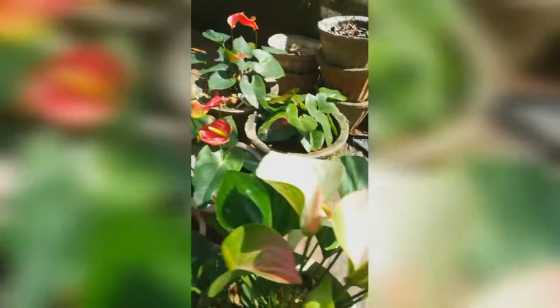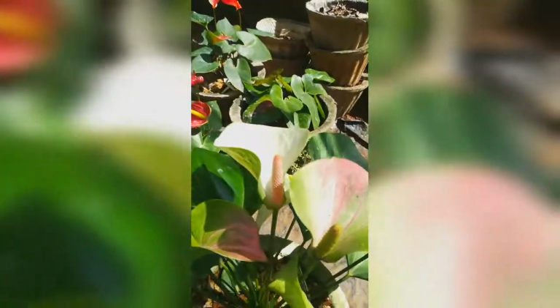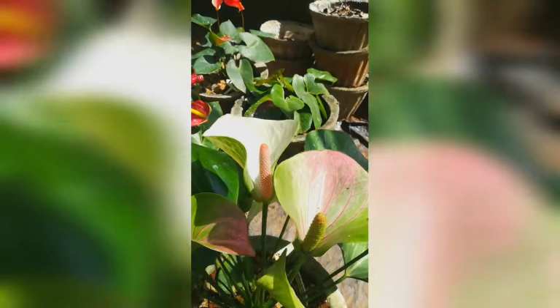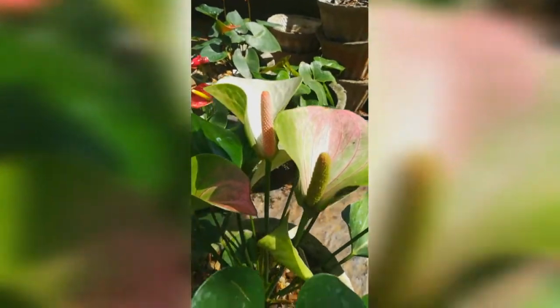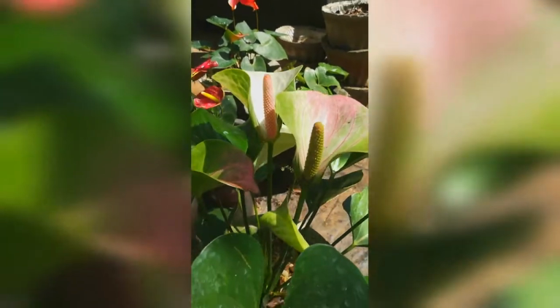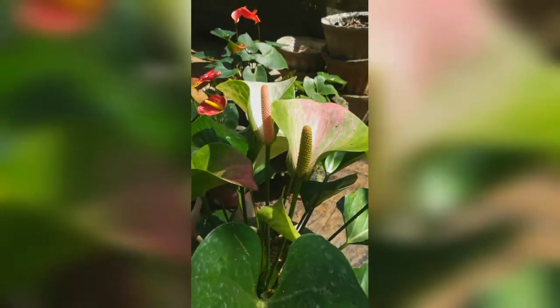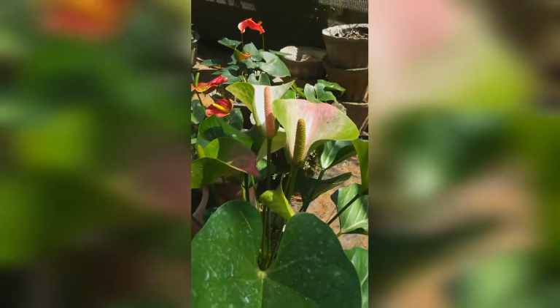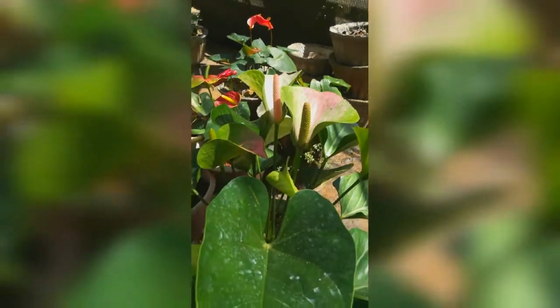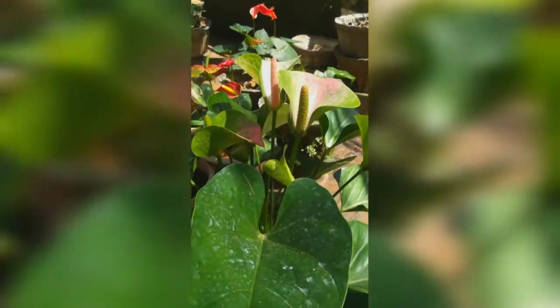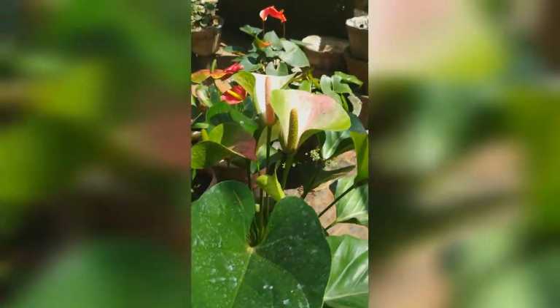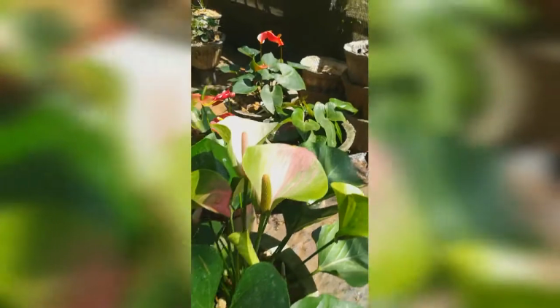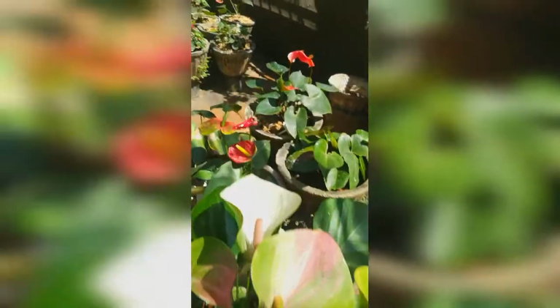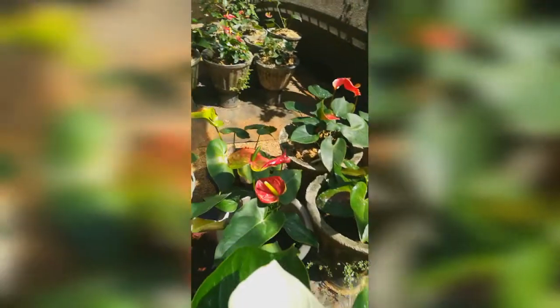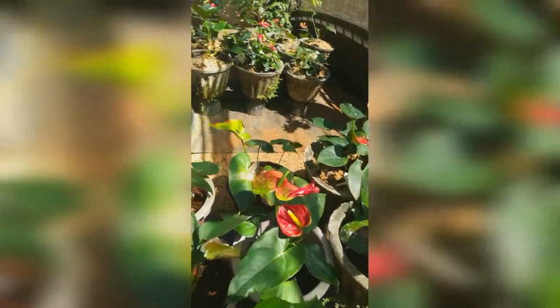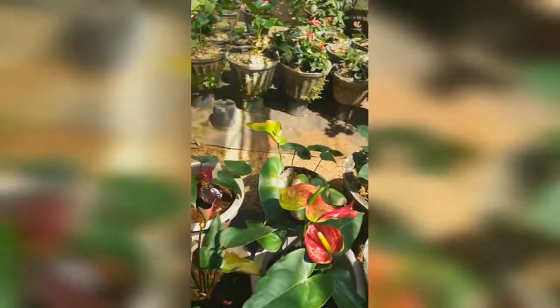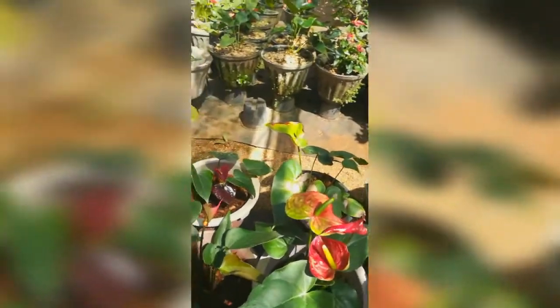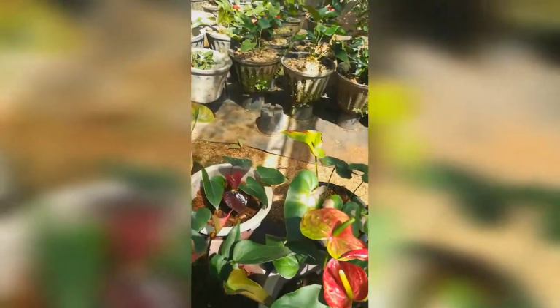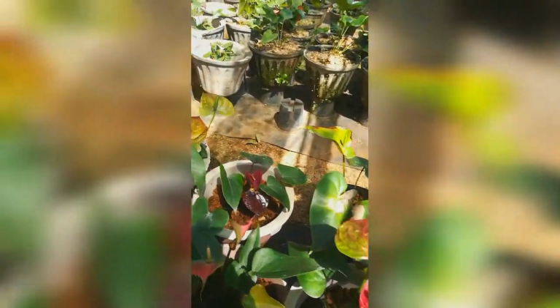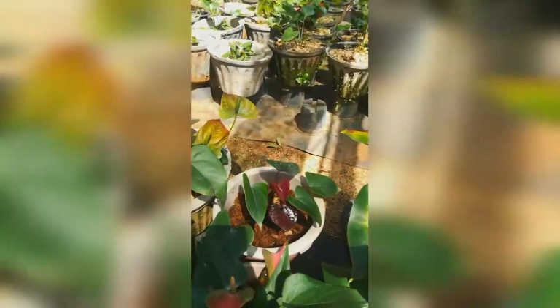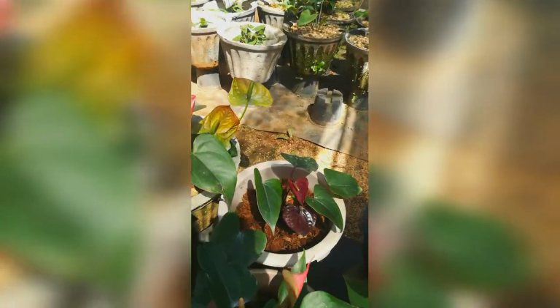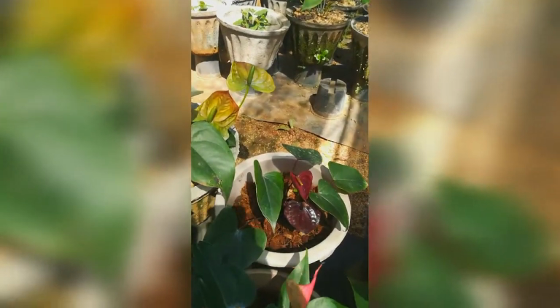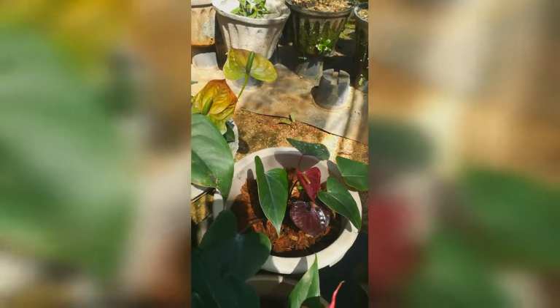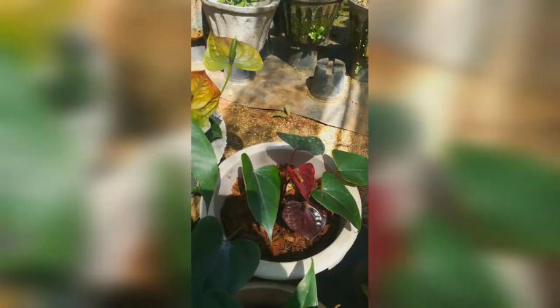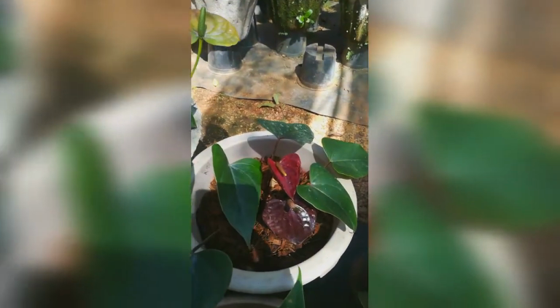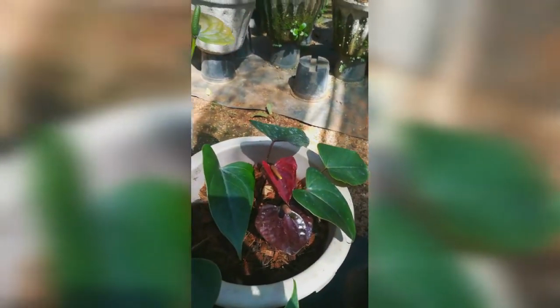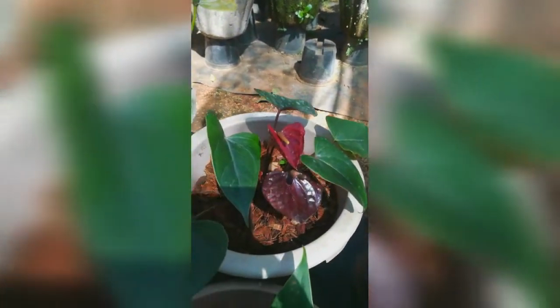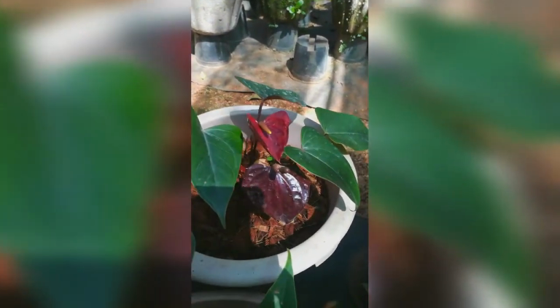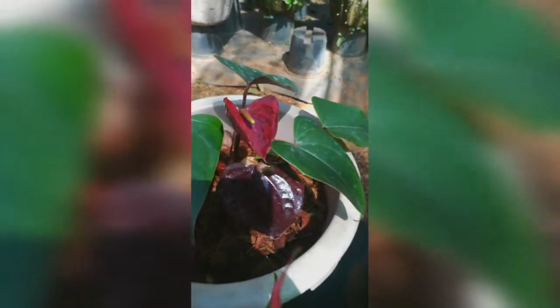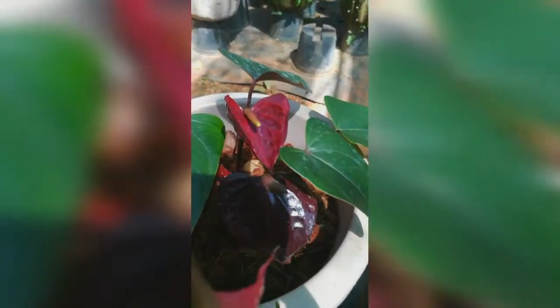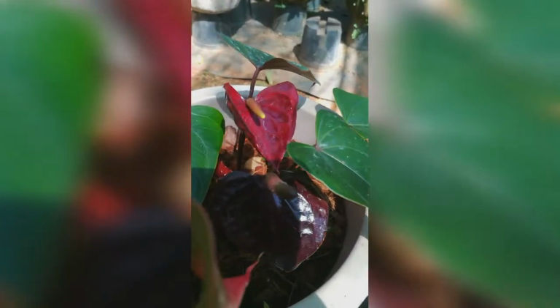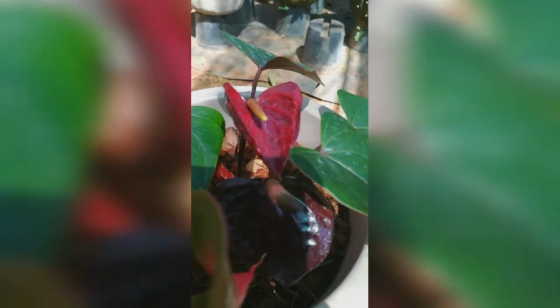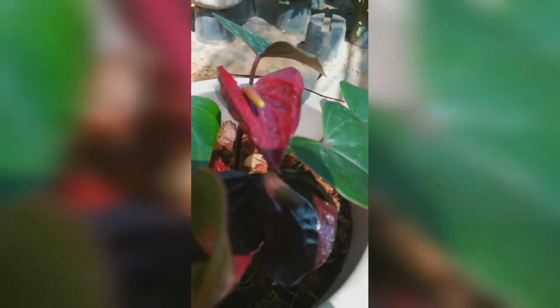Flowers having any blemishes, black spots, discolored spathe, short stalk, or deformities are removed before grading. Only spotlessly clean and shining flowers are used. These flowers are graded into five classes depending on their flower size, following Caribbean and Hawaii market standards.